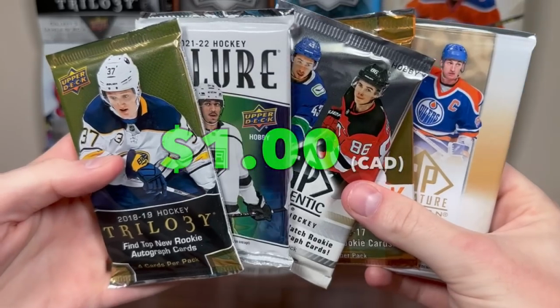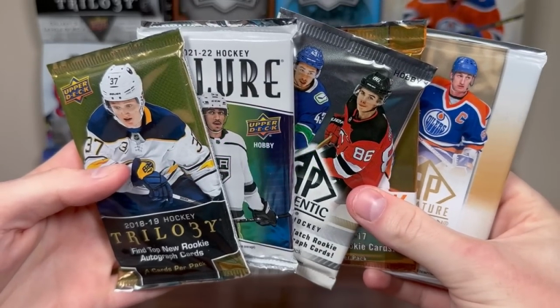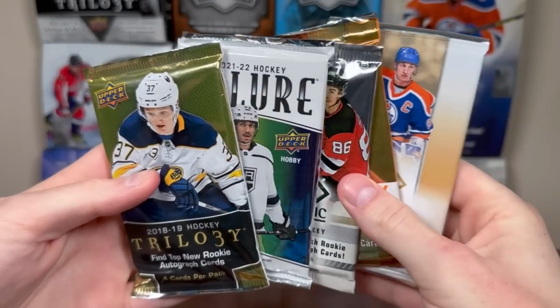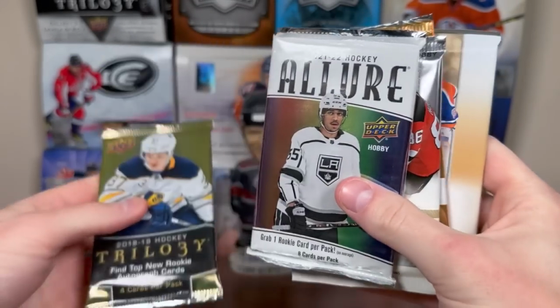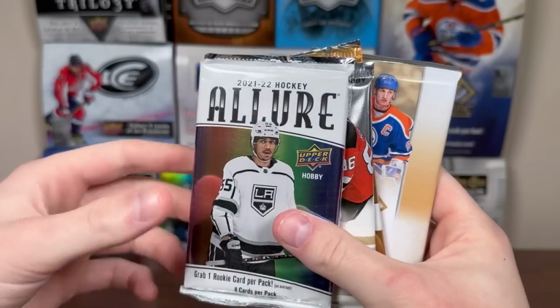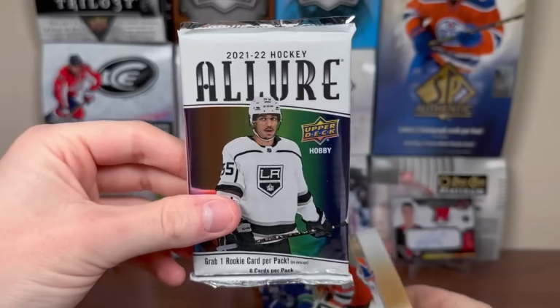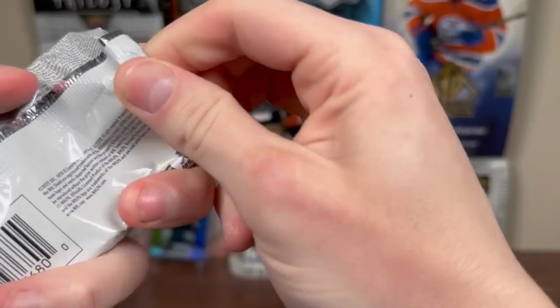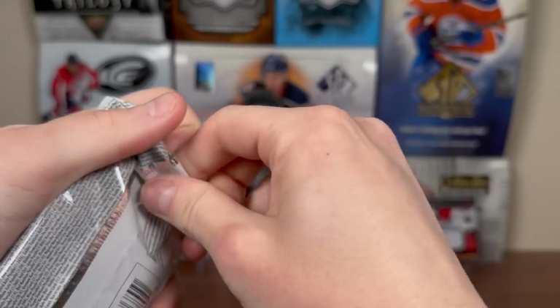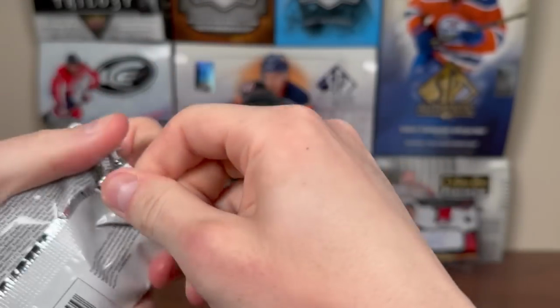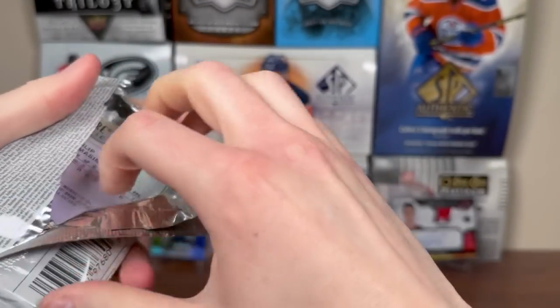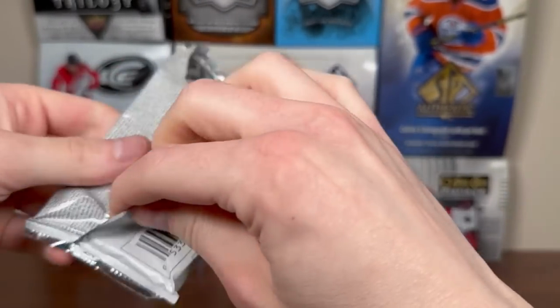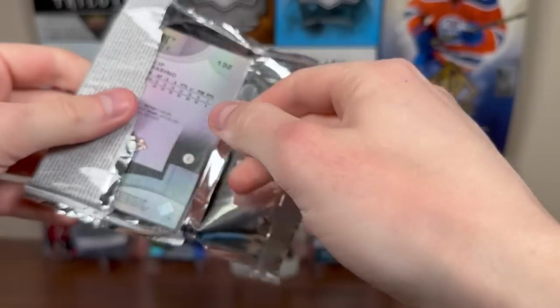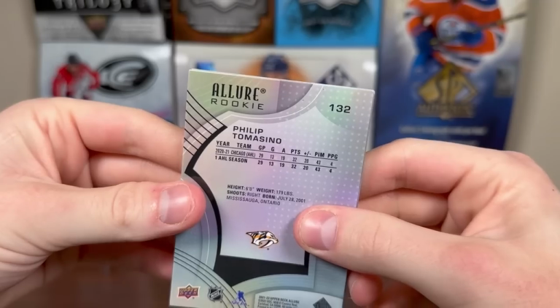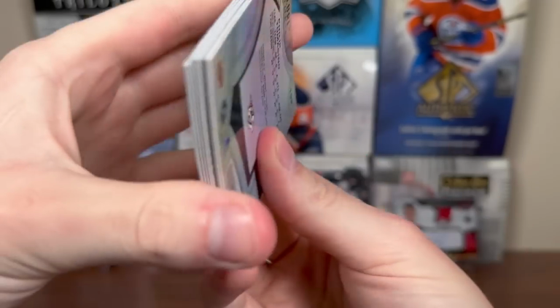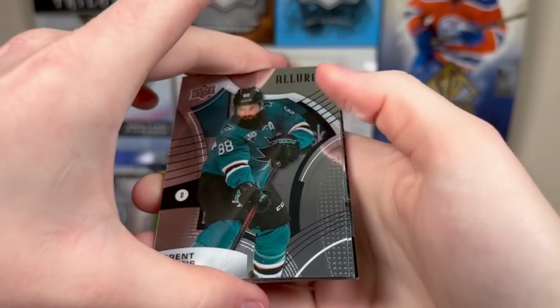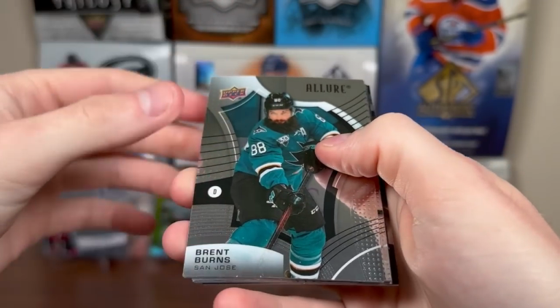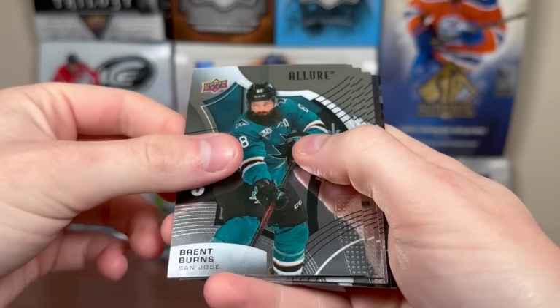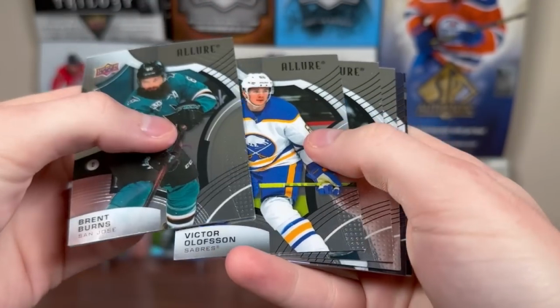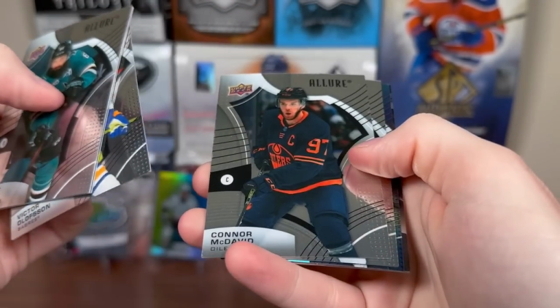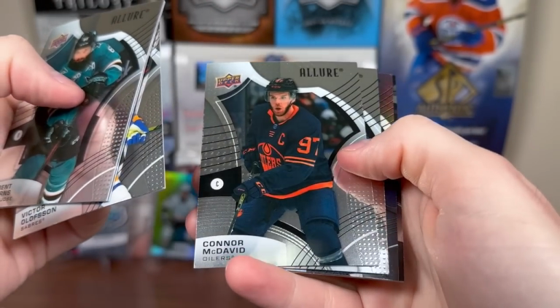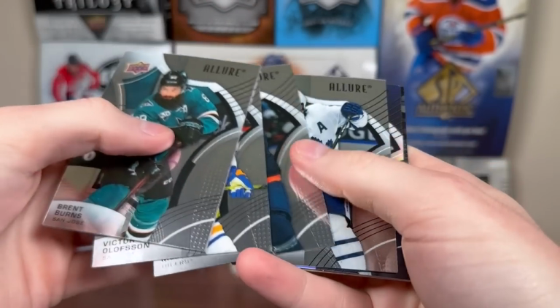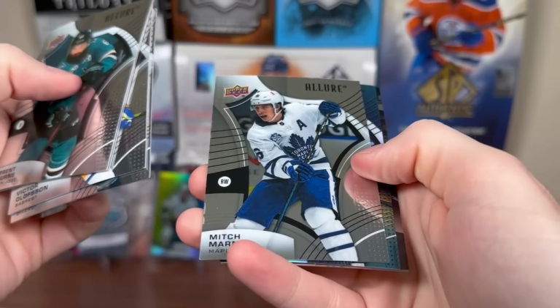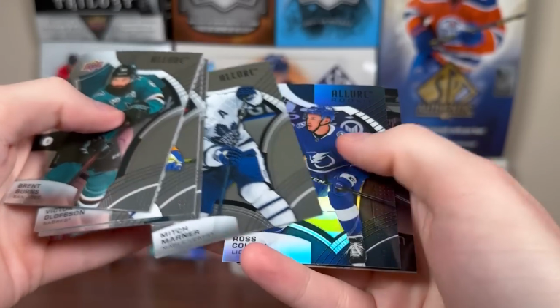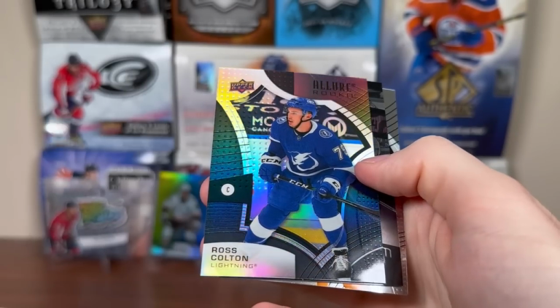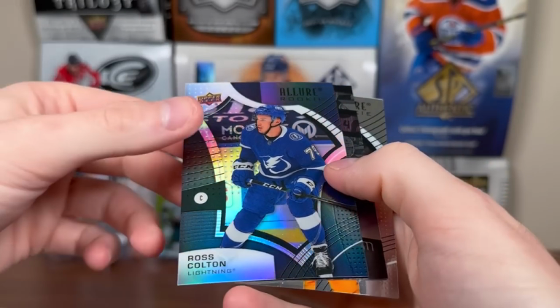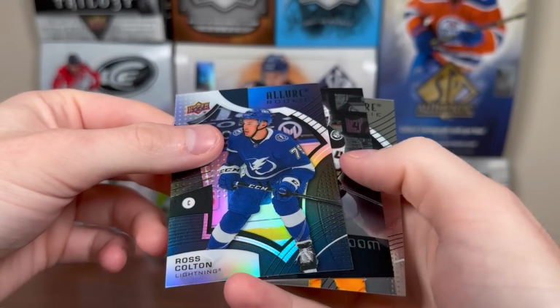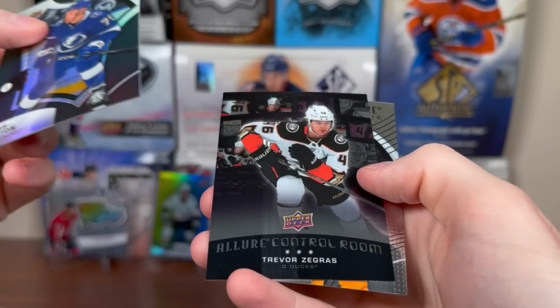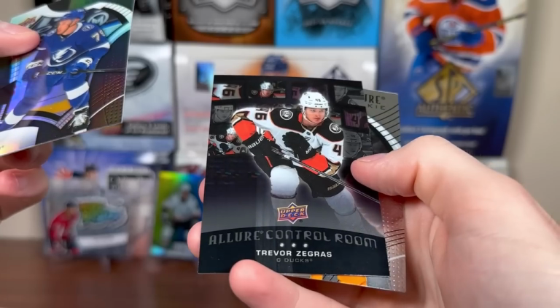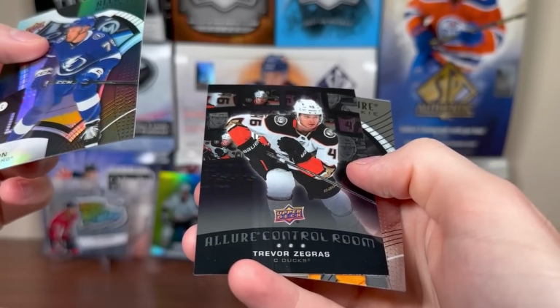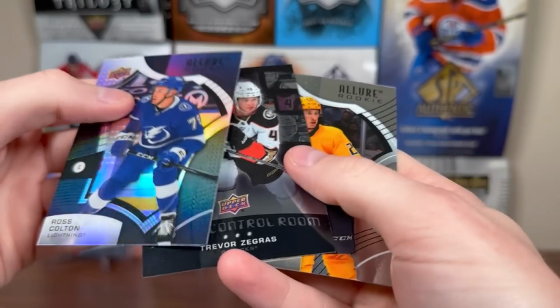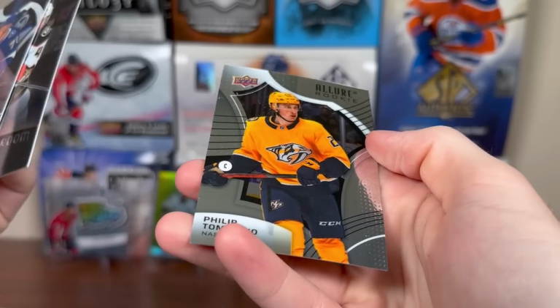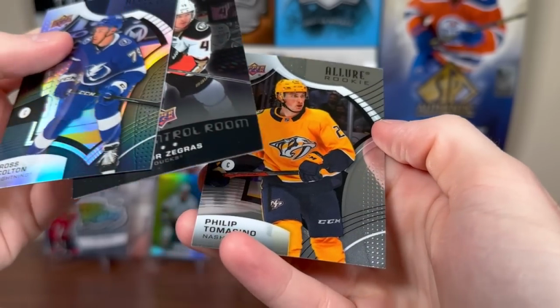We got some pretty decent packs here. Let's do 21-22 Allure — not that Artifacts isn't decent, it's just definitely not my favorite. Another Tomasino, Brent Burns, Victor Olofsson, Connor McDavid, Mitch Marner, Ross Colton, Black Rainbow rookie — Trevor Zegras, Control Room, and a Philip Tomasino rookie.